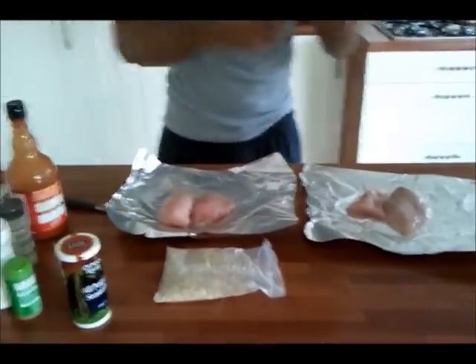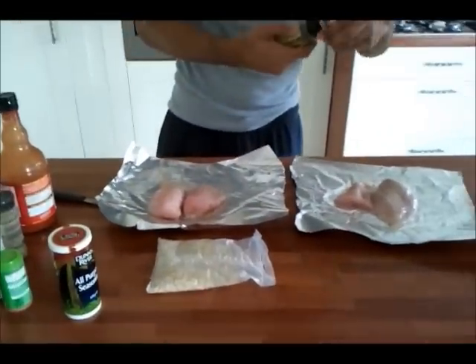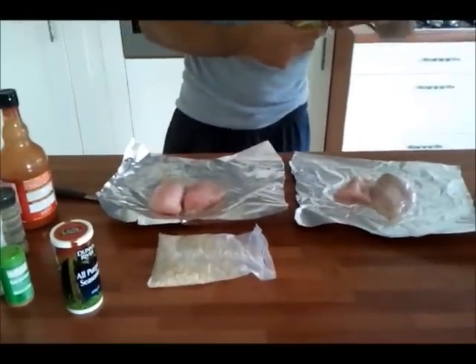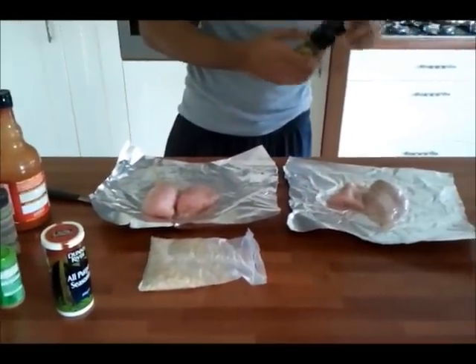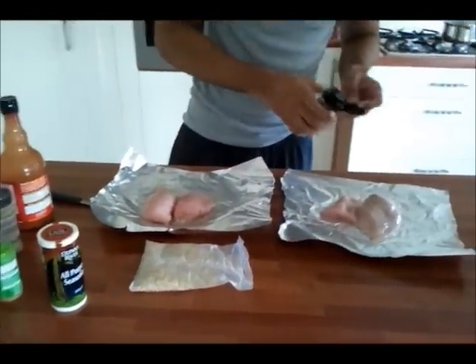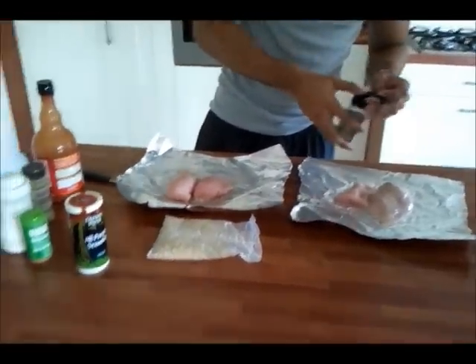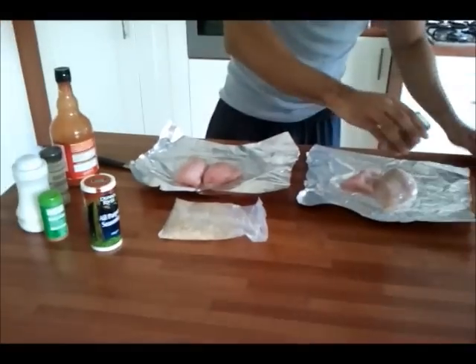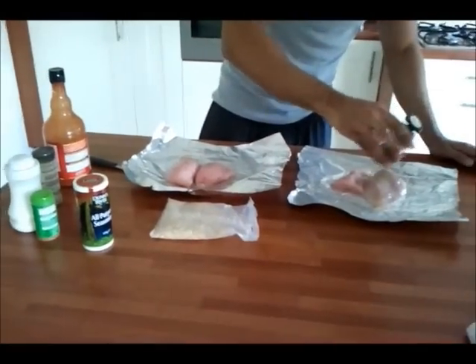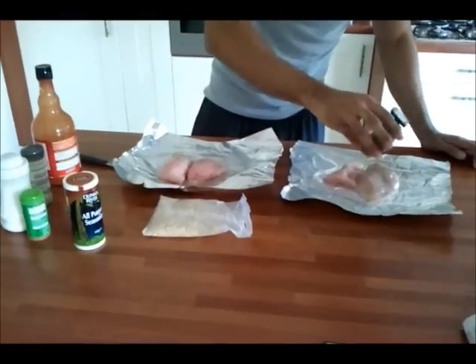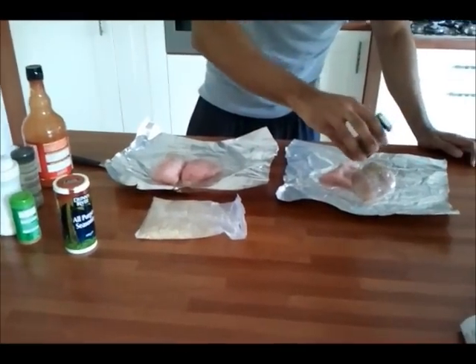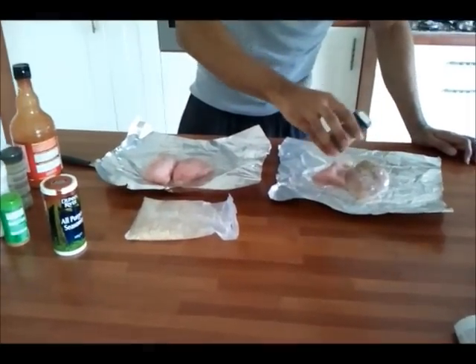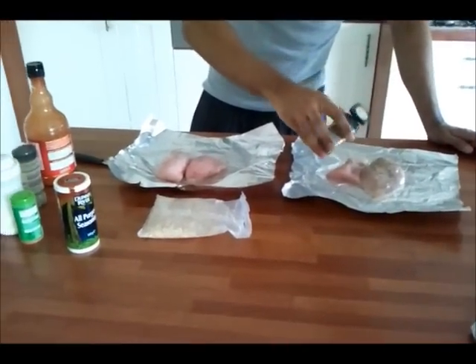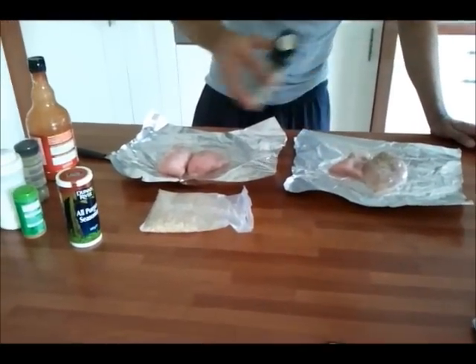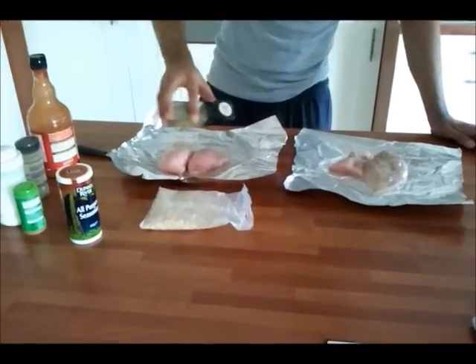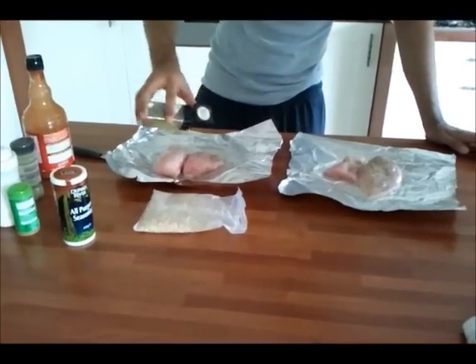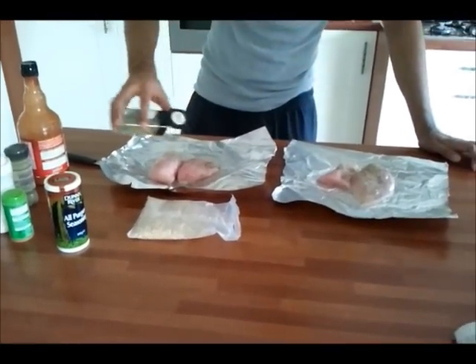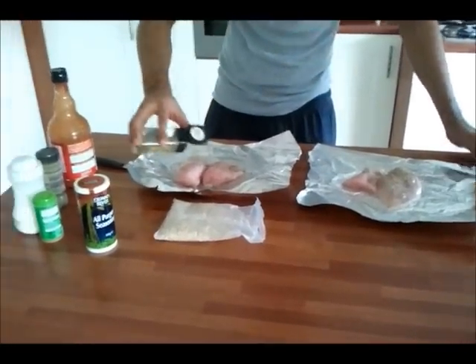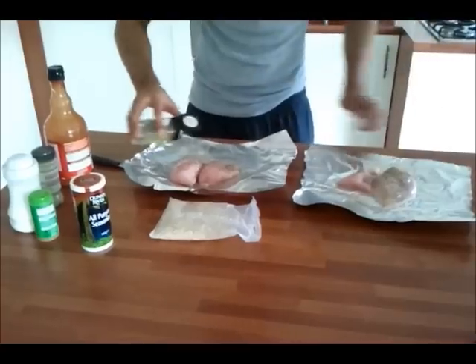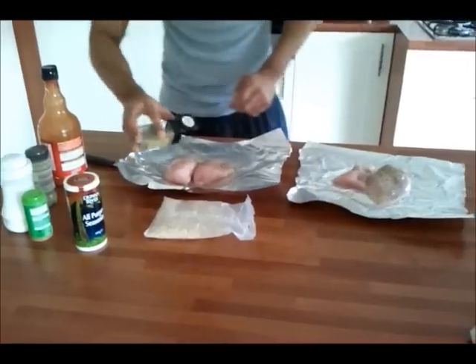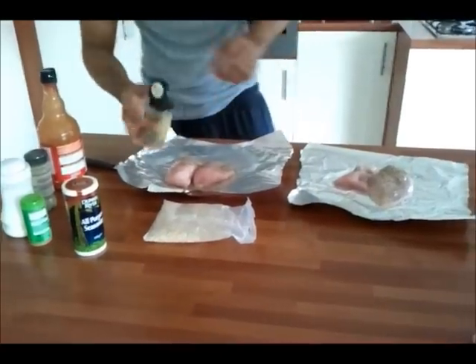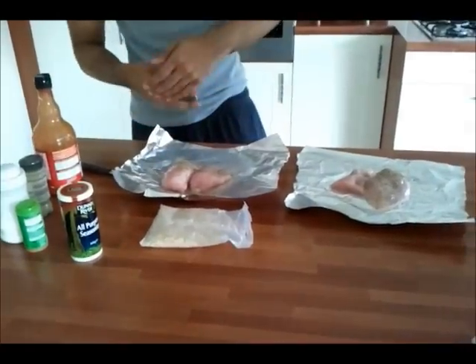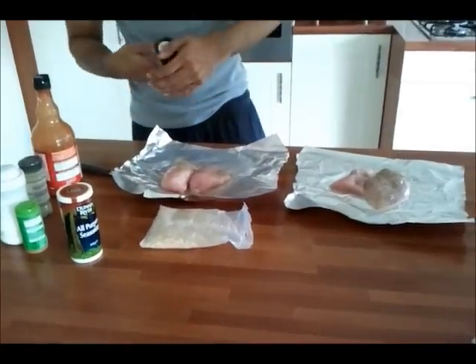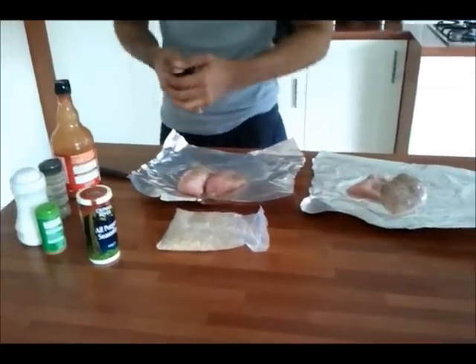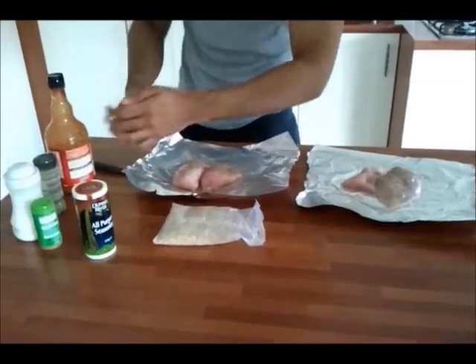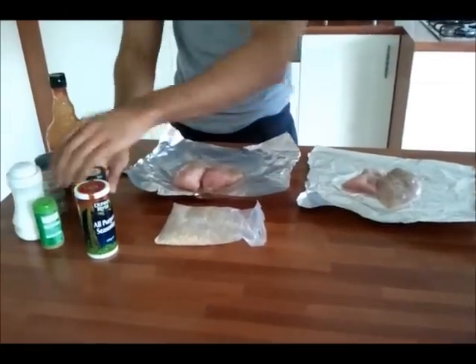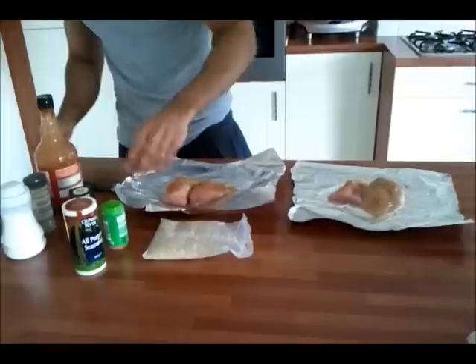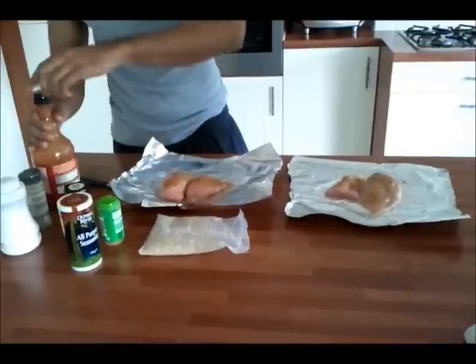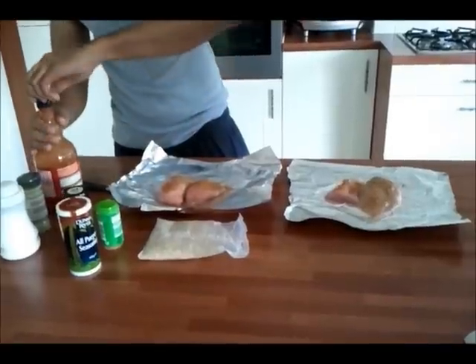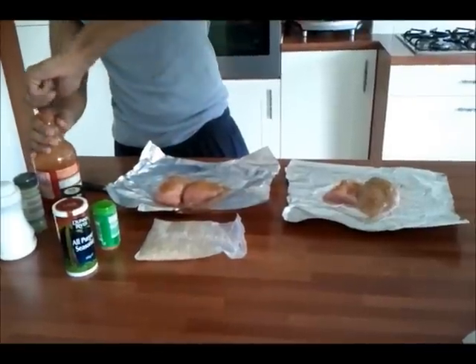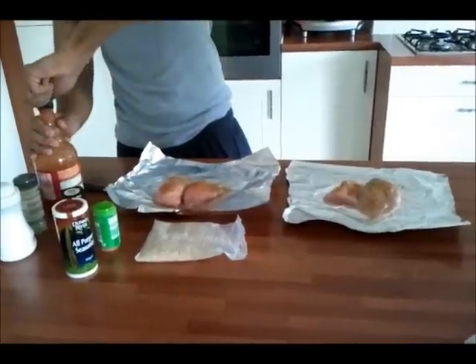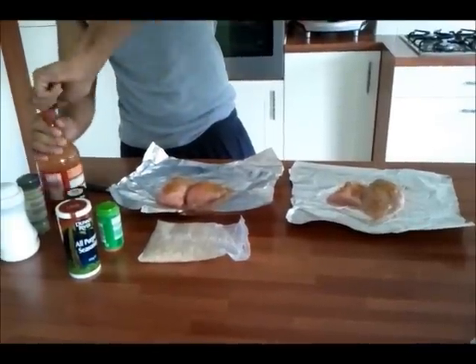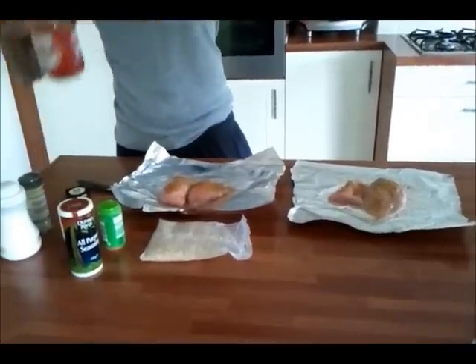I then wrapped up these pieces and placed them in the oven for 30 minutes. I really like wrapping them in foil as you create a steaming effect and the chicken tastes great as it has been cooked in all the spices you have added.